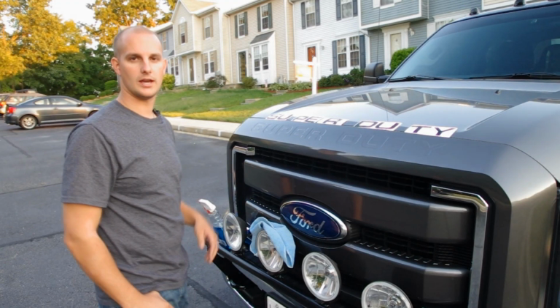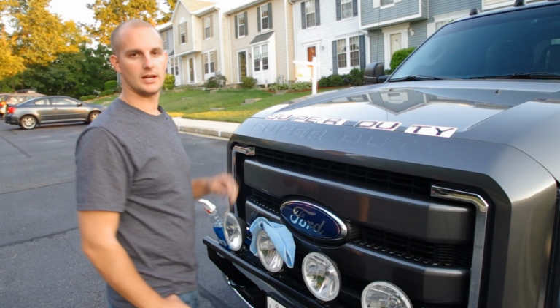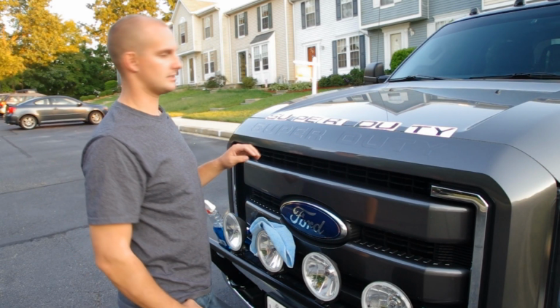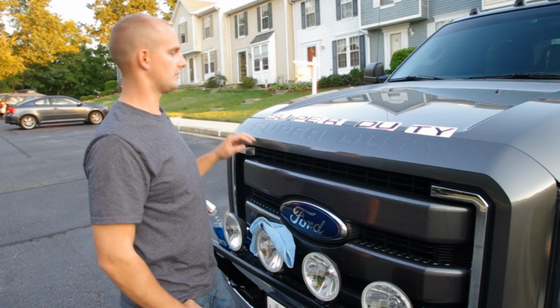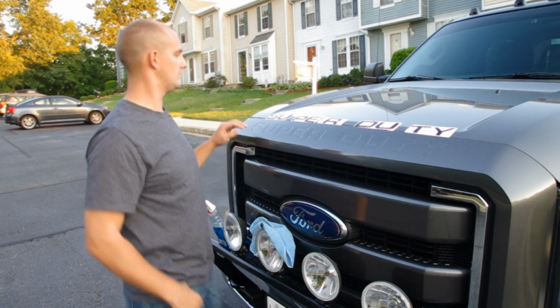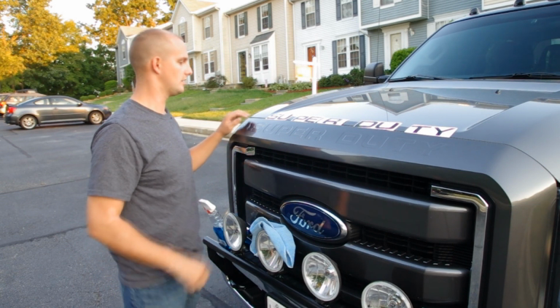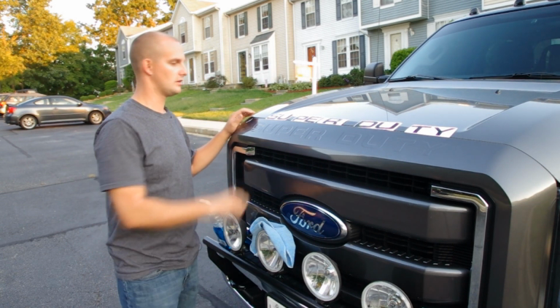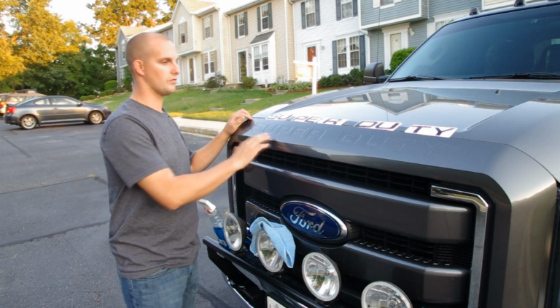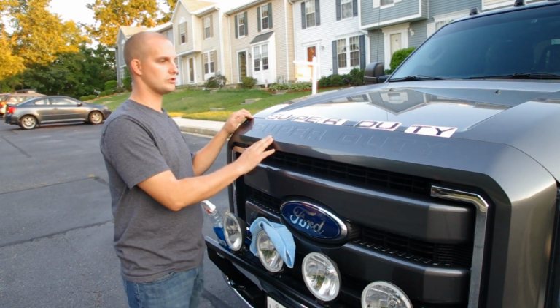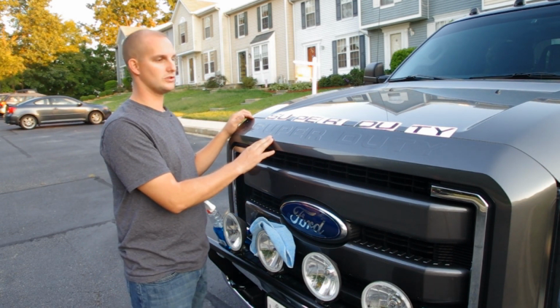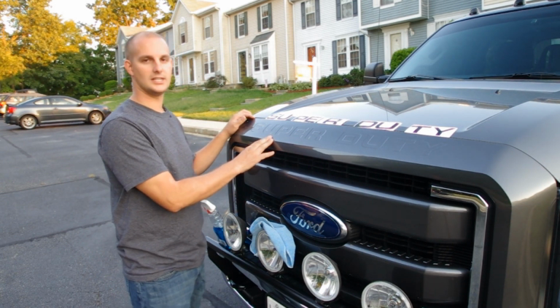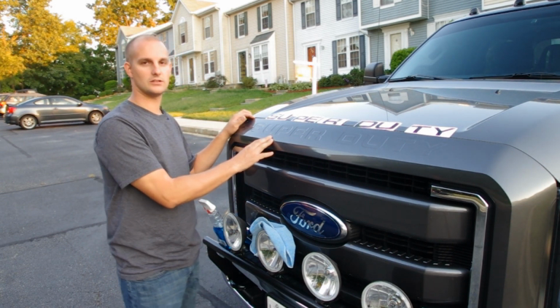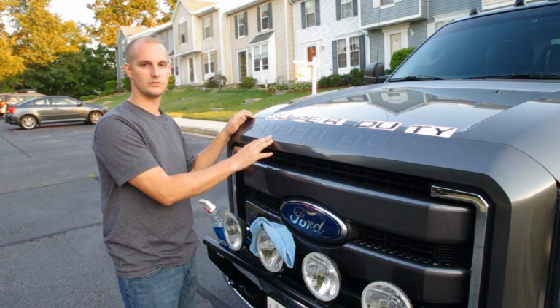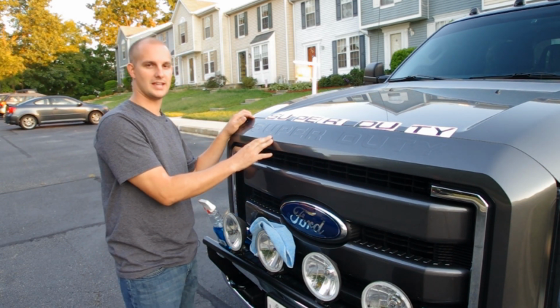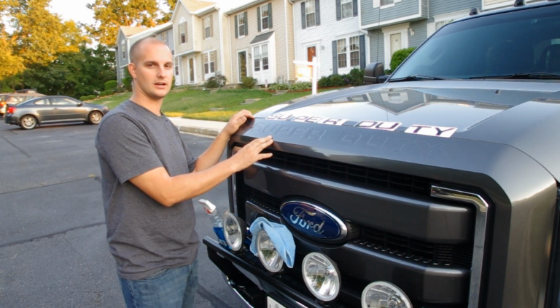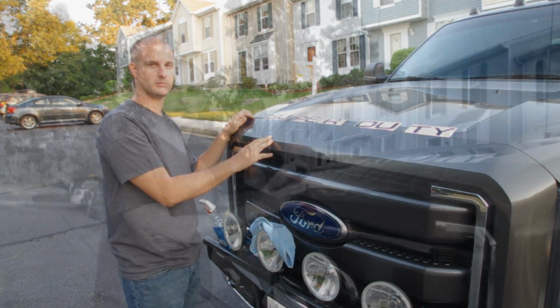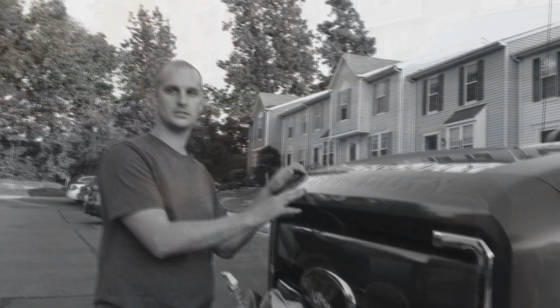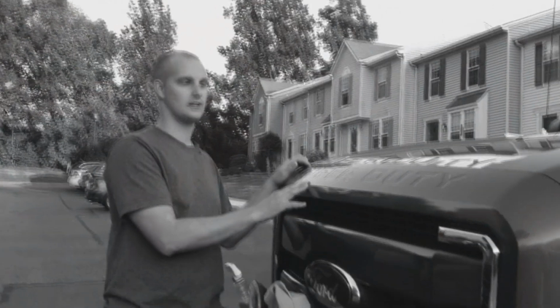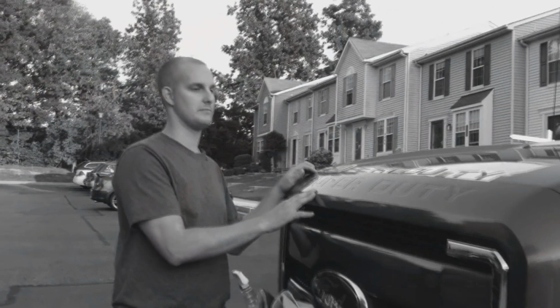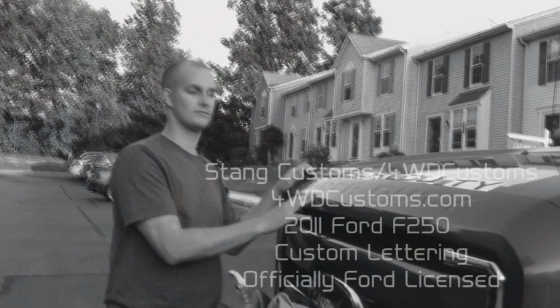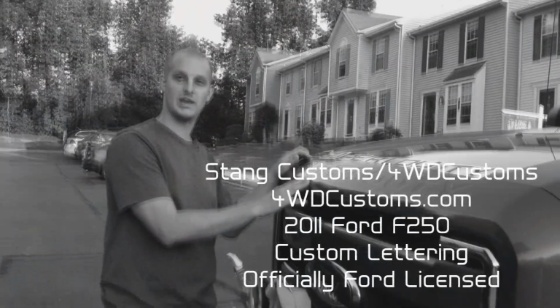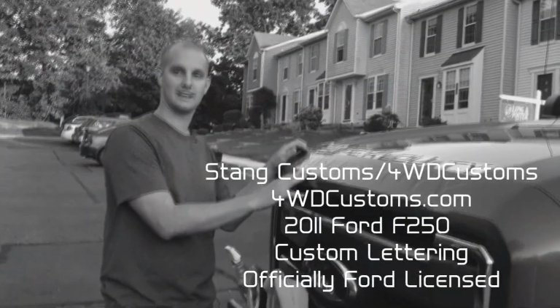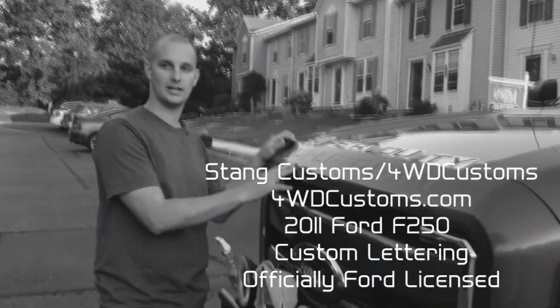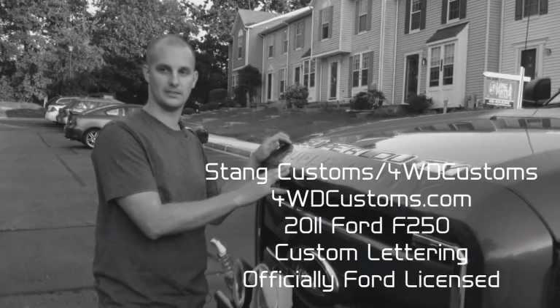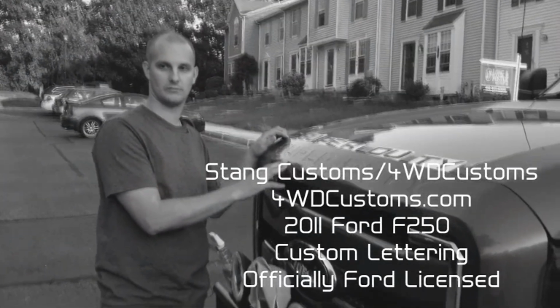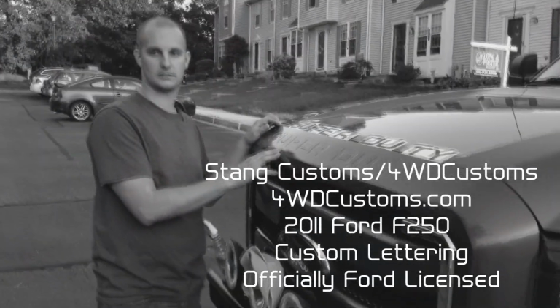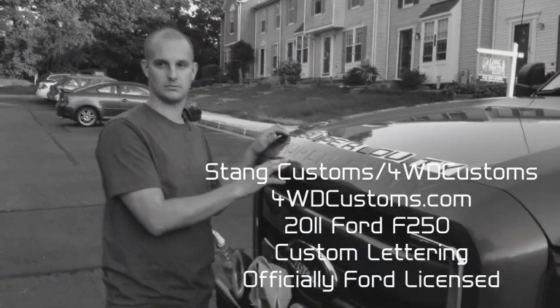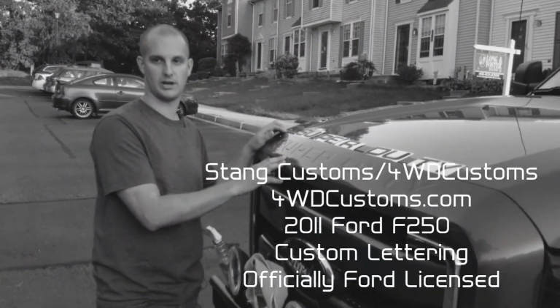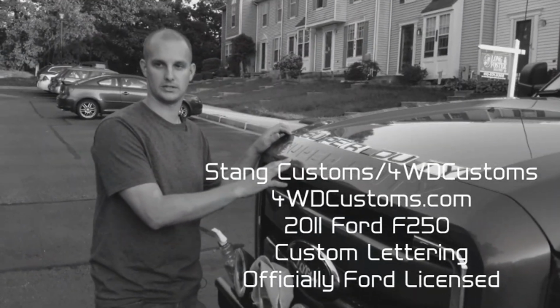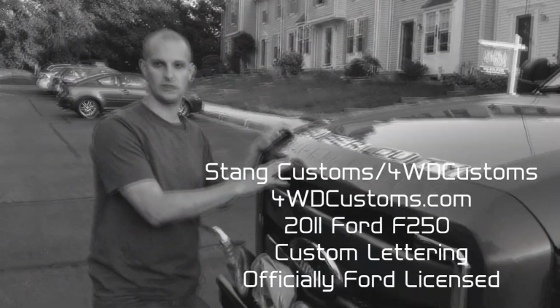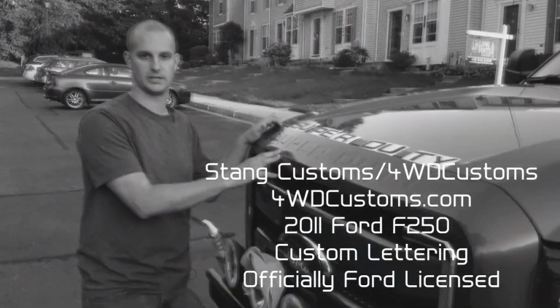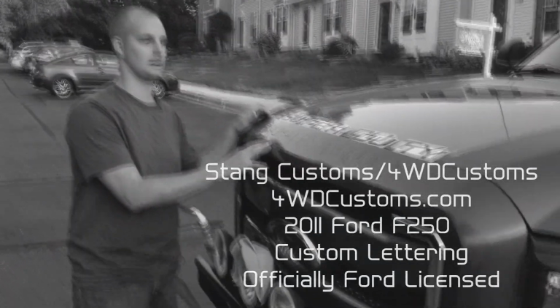We got a set of Ford Super Duty decals from Stang Customs. They make them for the back tailgate and the glove box. We'll probably do an install on them later on.